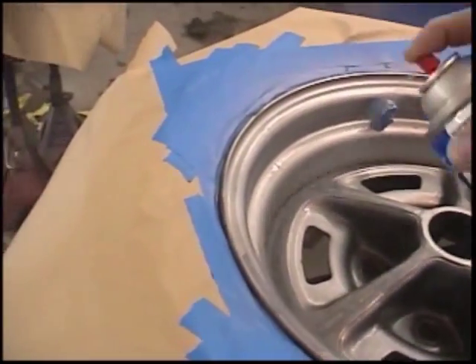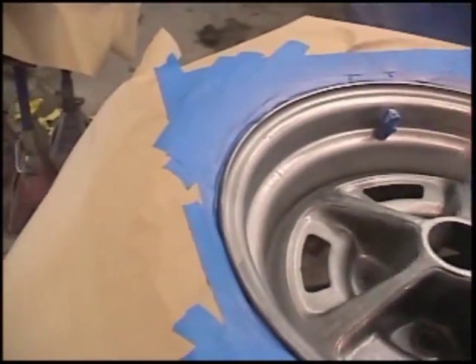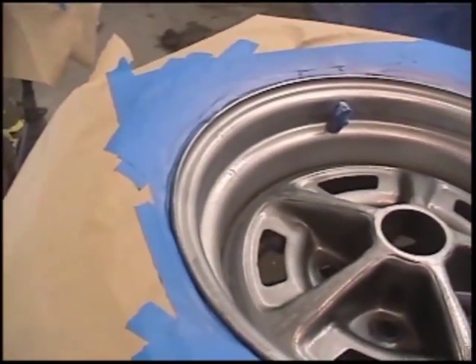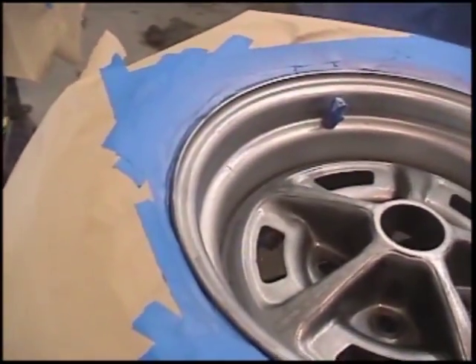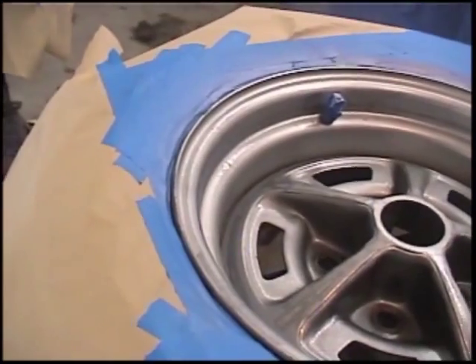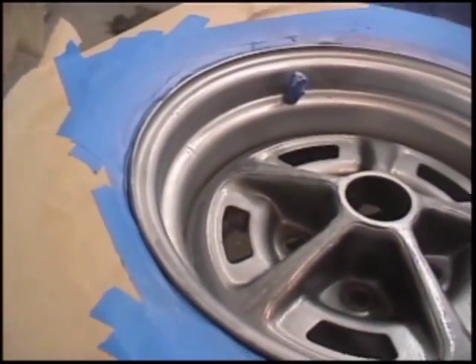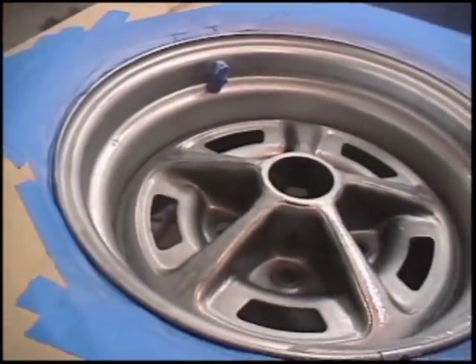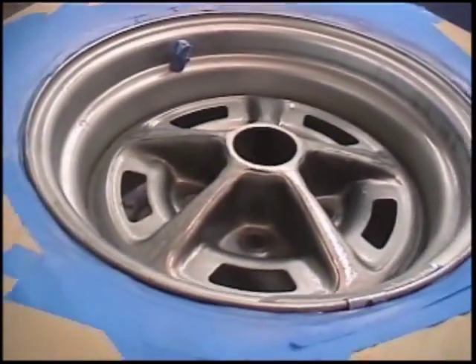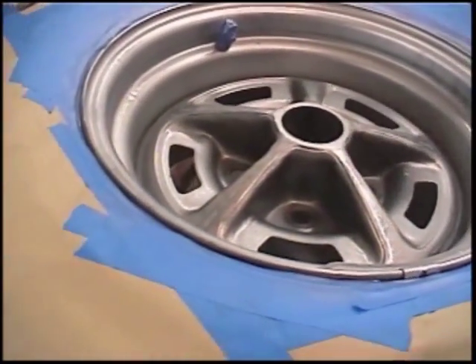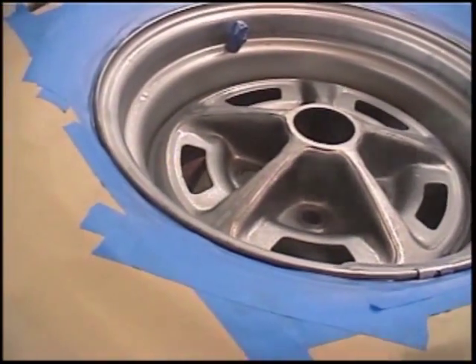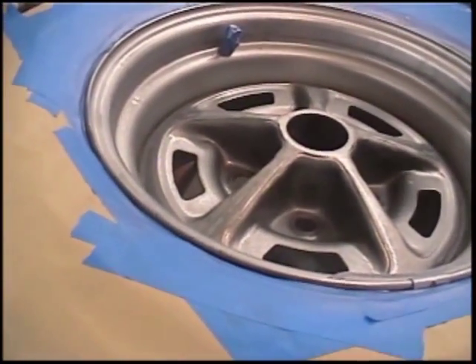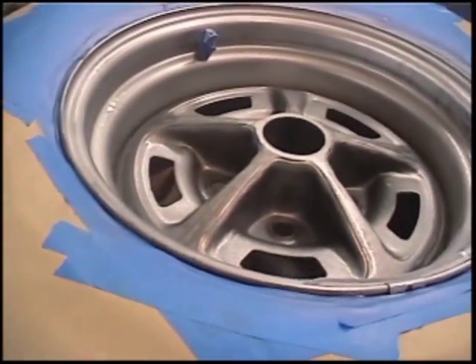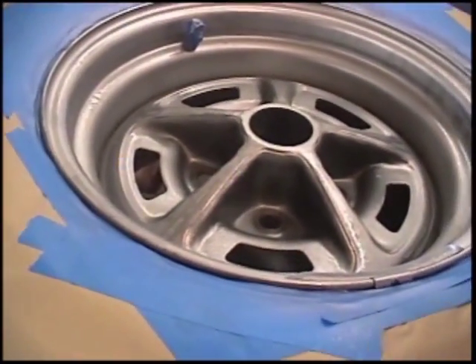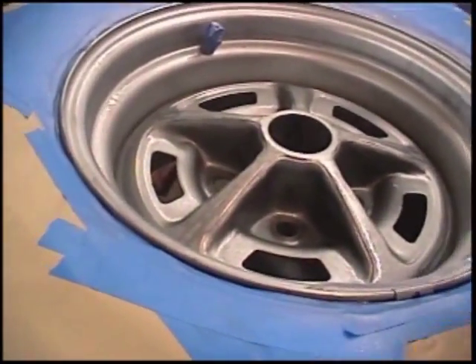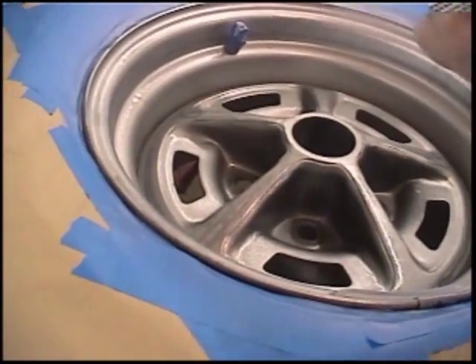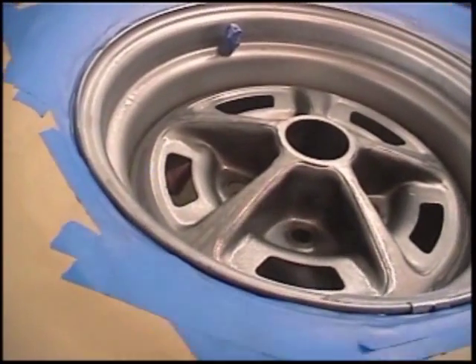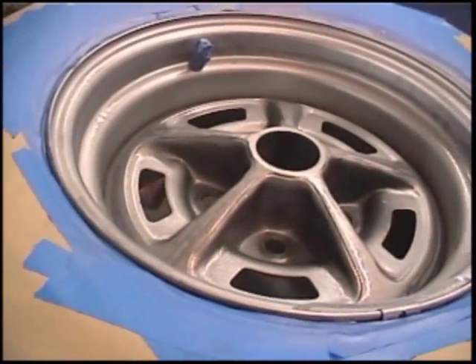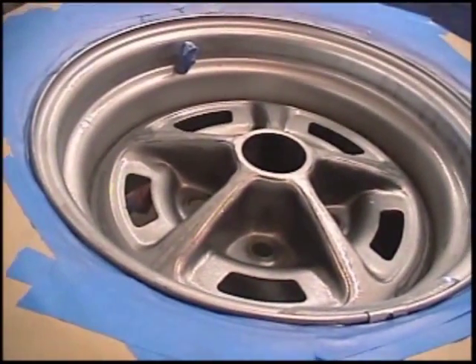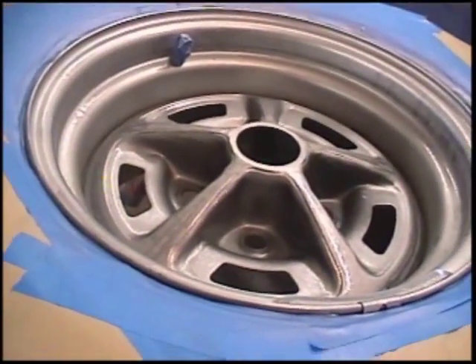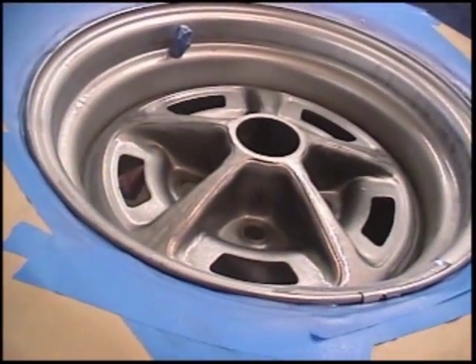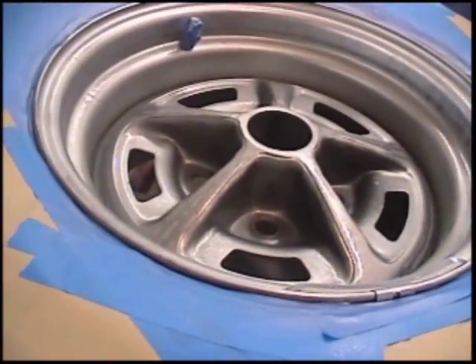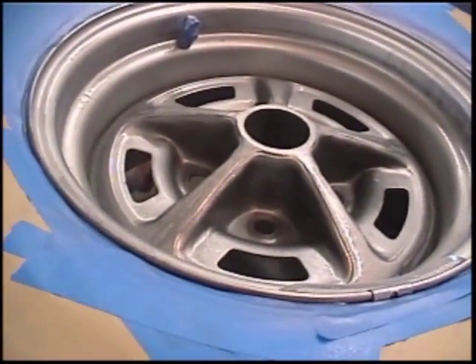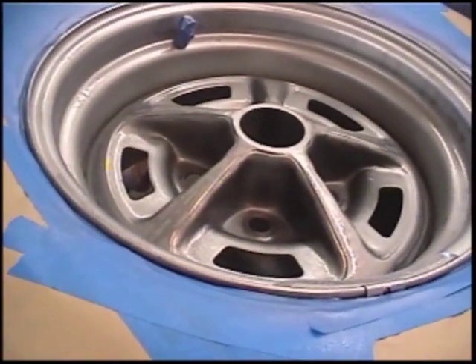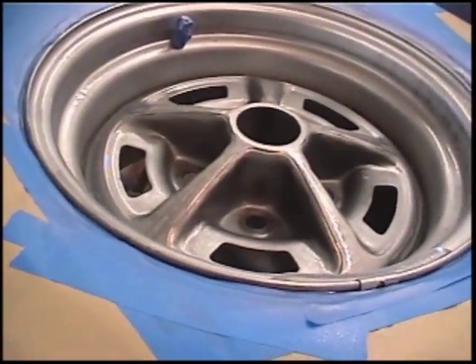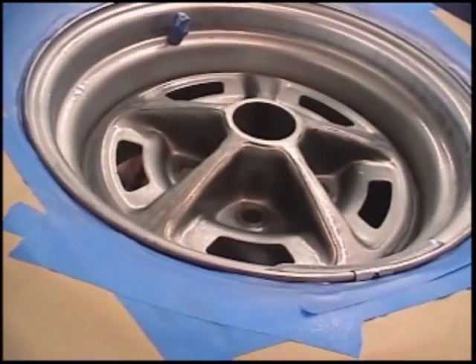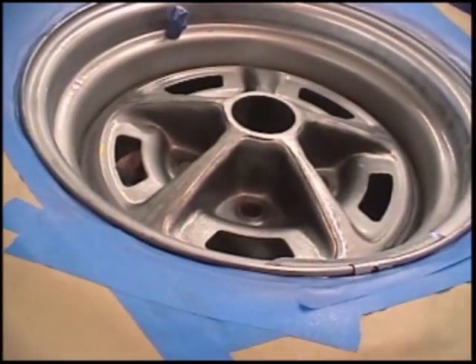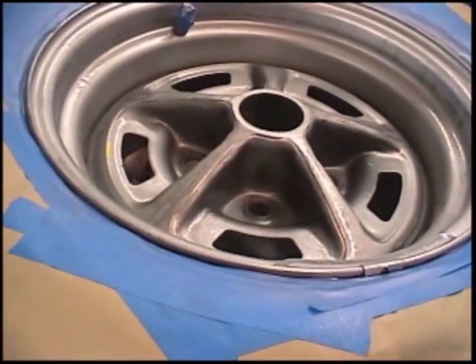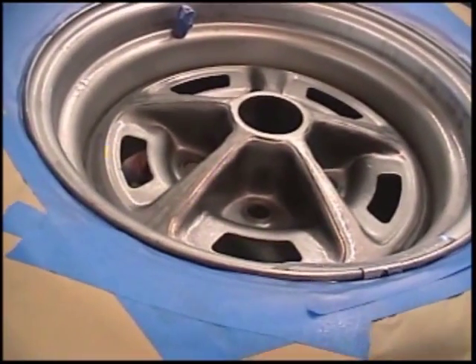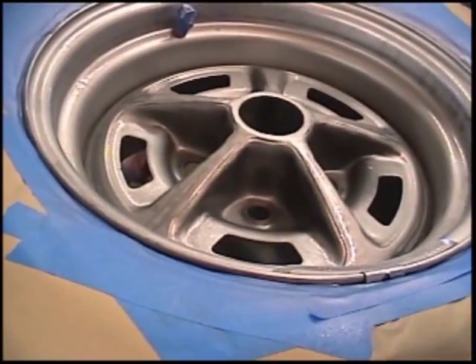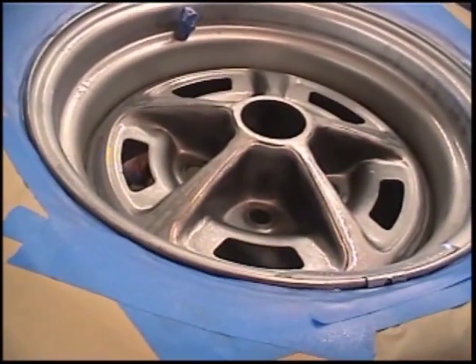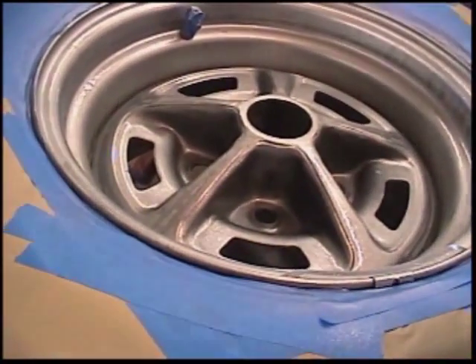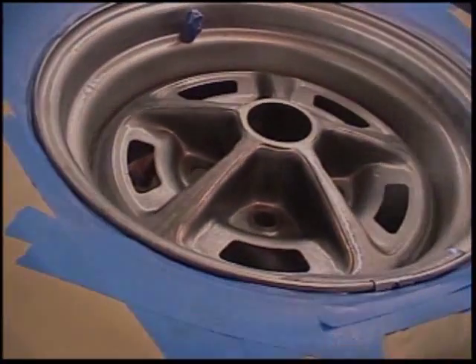We're getting a good coat on here right now, and like I said, you can still see through it, but it's going to take a few coats. So just take your time — don't get carried away or heavy with it, because then you're going to have runs, and you don't want to run your wheel. Then you're starting from scratch and you don't want to do that, so just take your time.